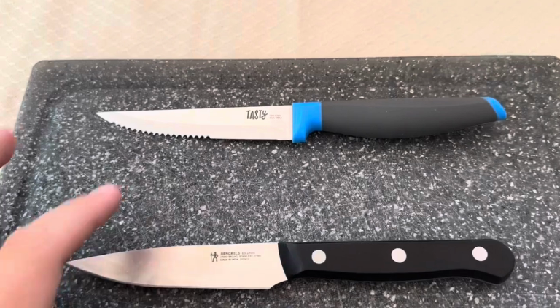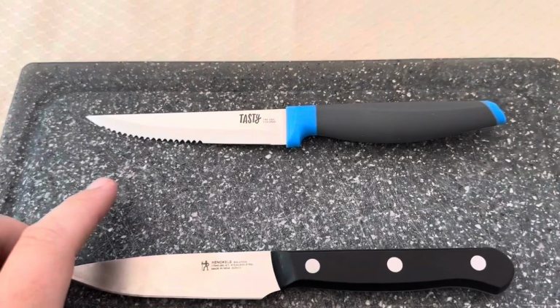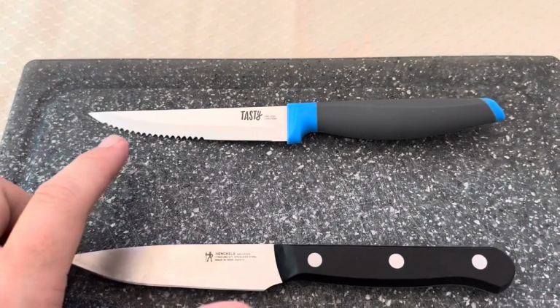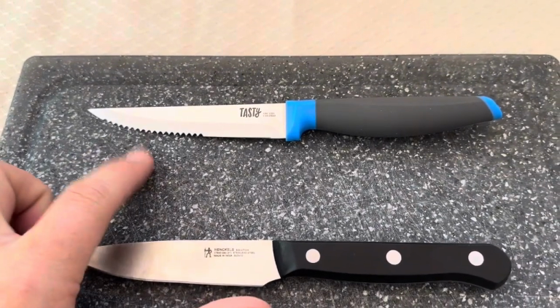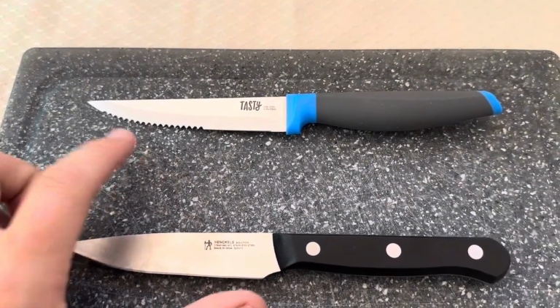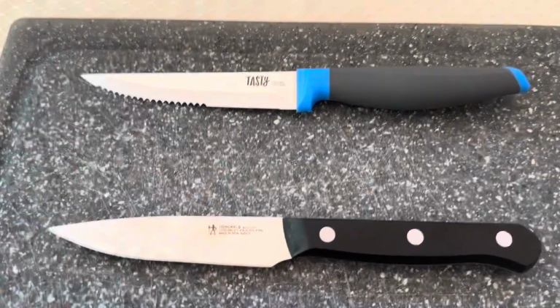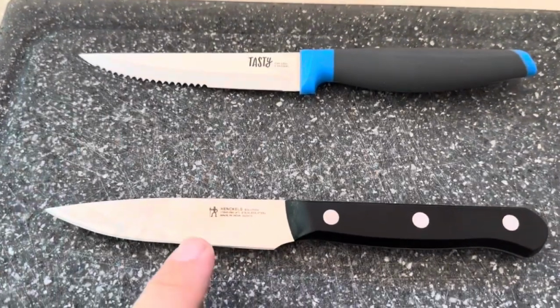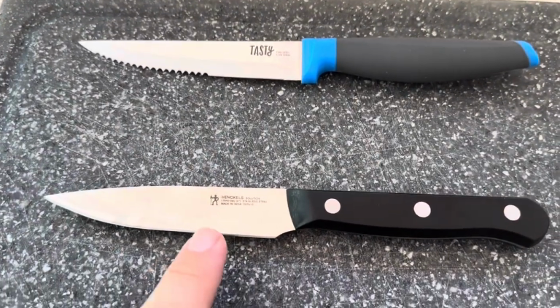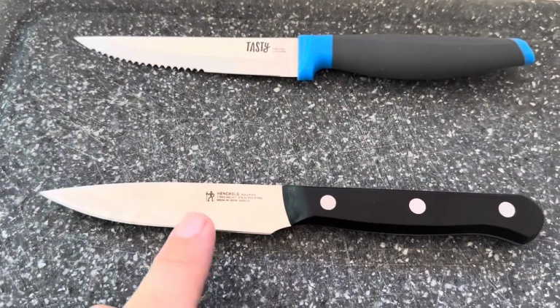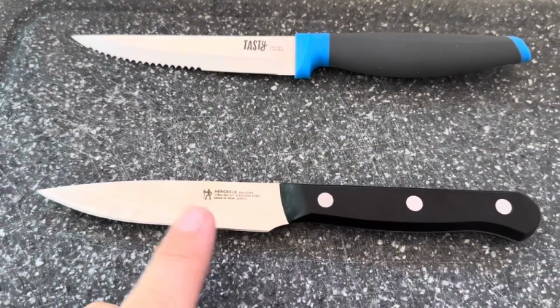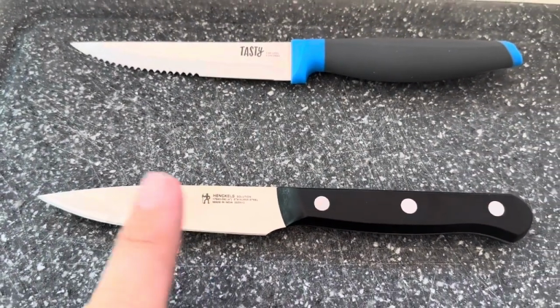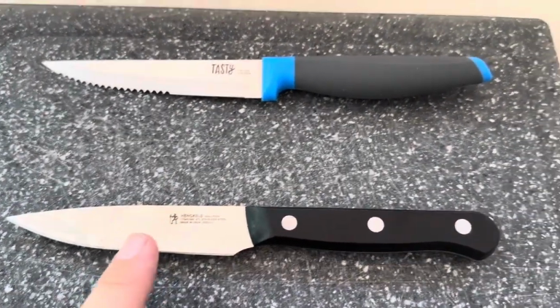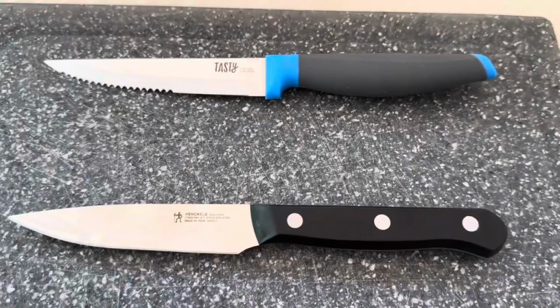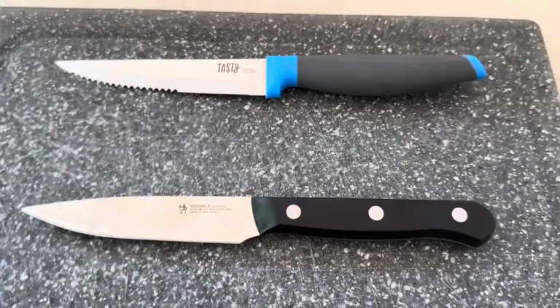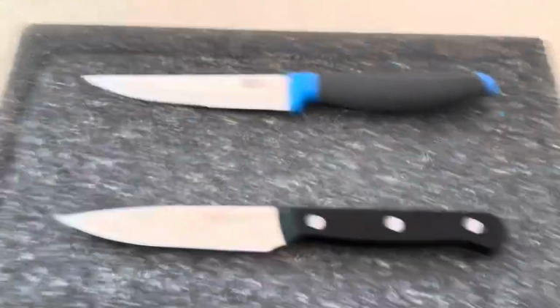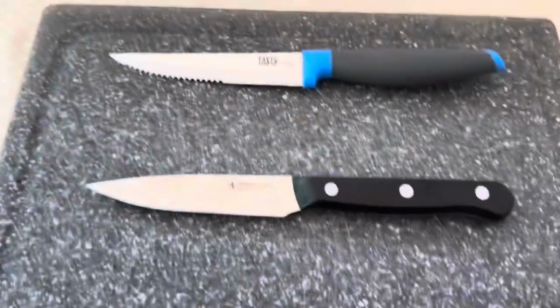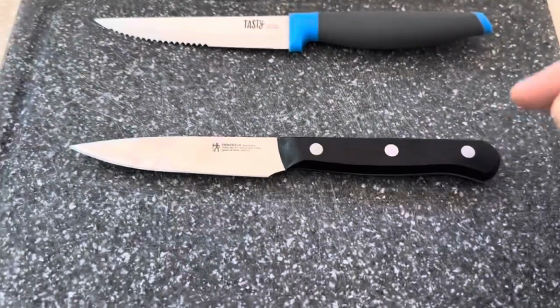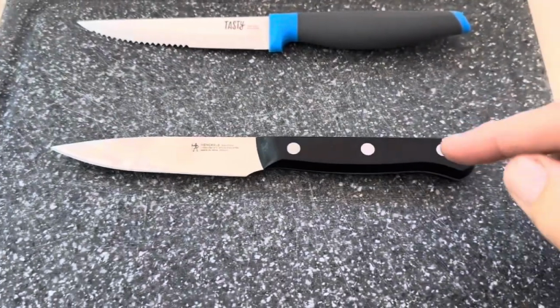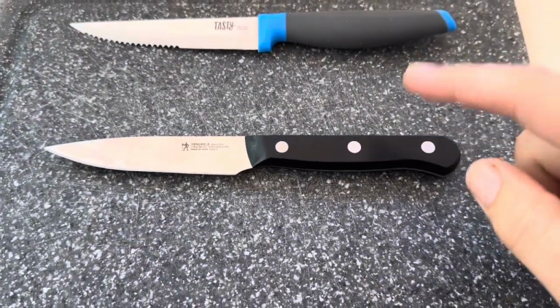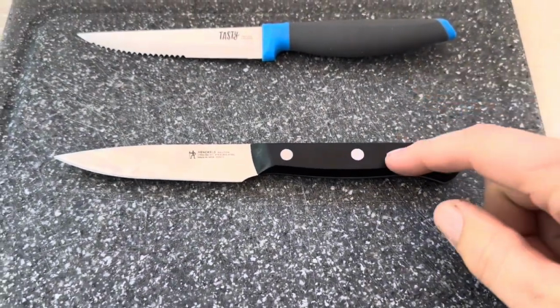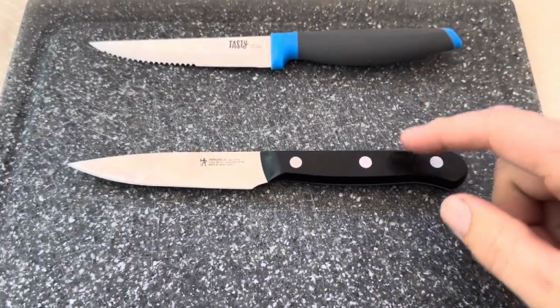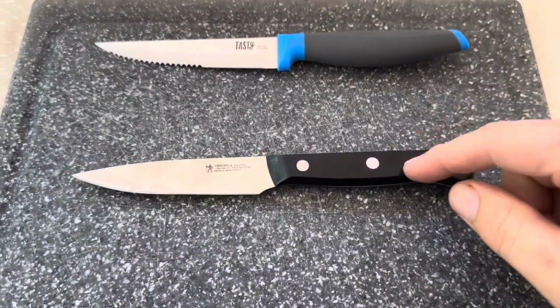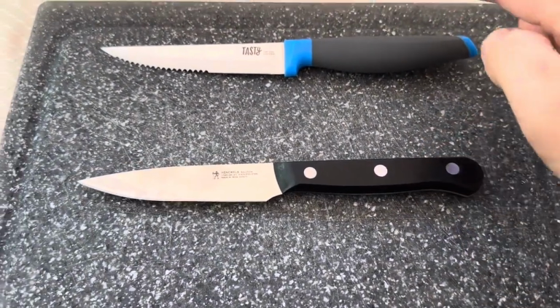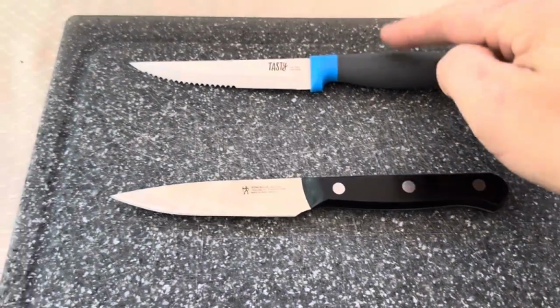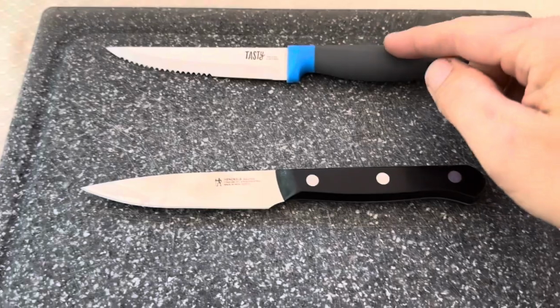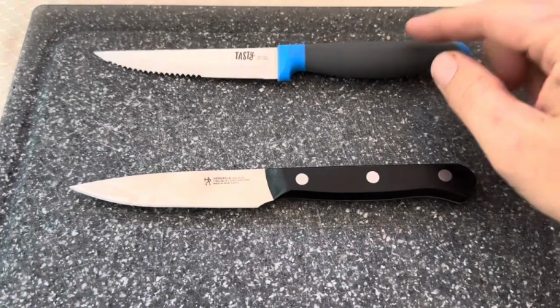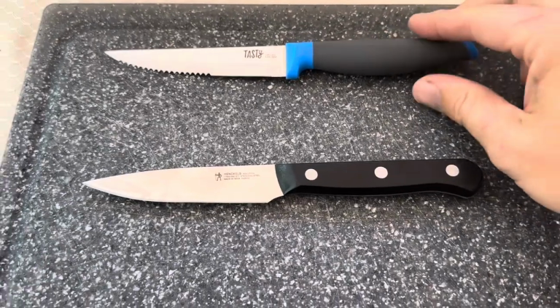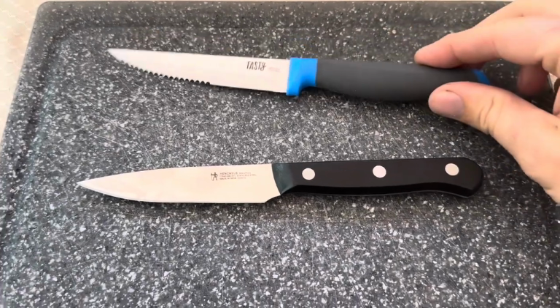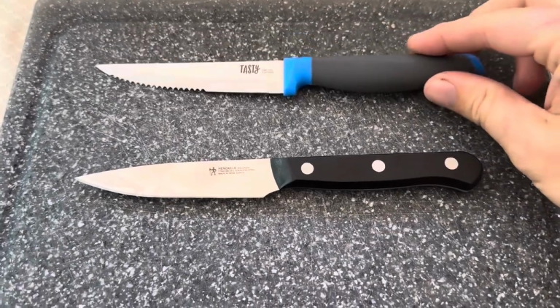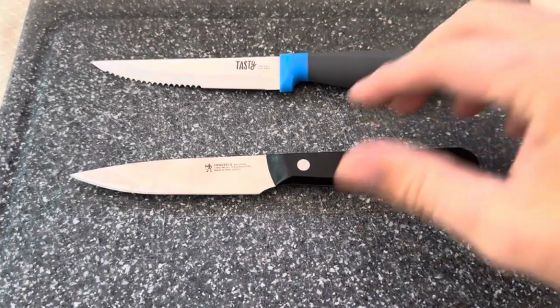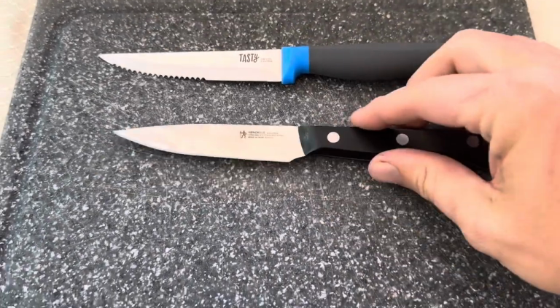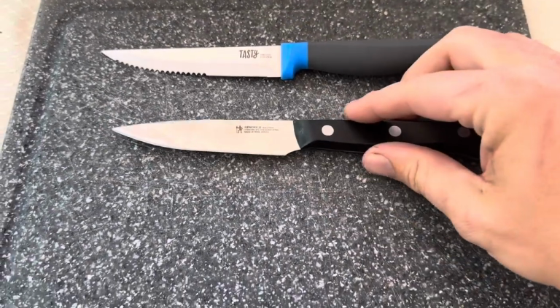Today I'm going to be comparing this Tasty steak knife with this knife from Hinkle's — I believe this is actually Hinkle's International. I purchased both of these relatively recently. I've had this one about a week or week and a half, and this one I purchased just a few days ago, so both are brand new.